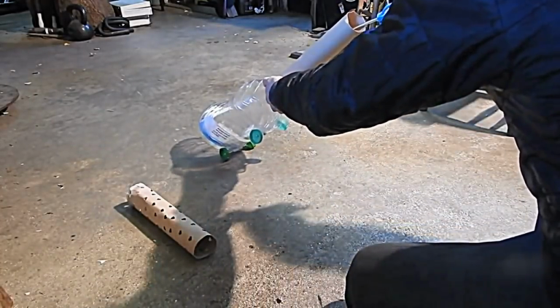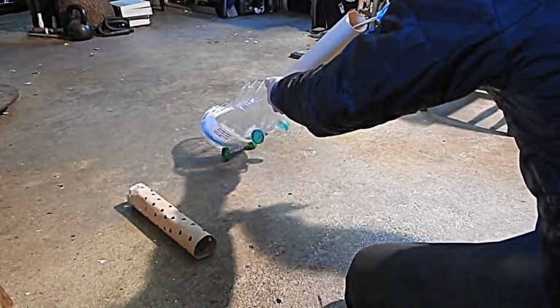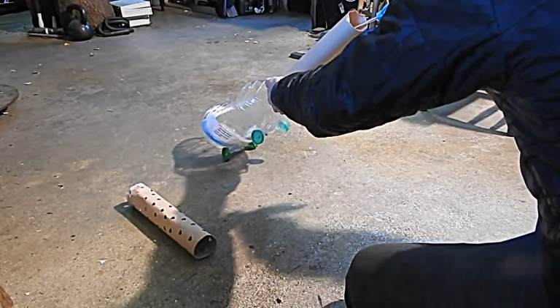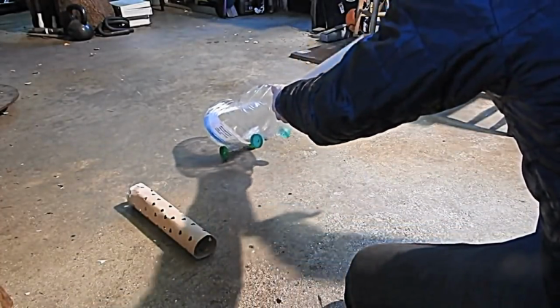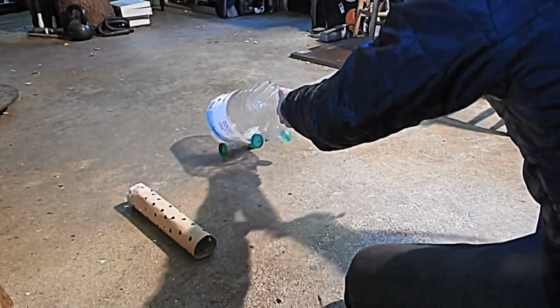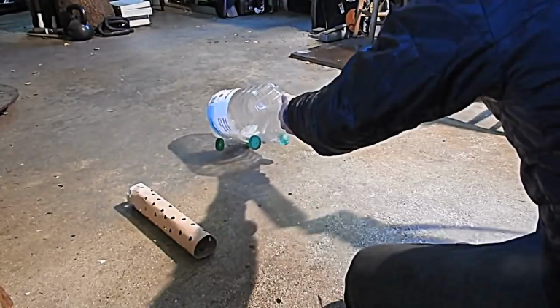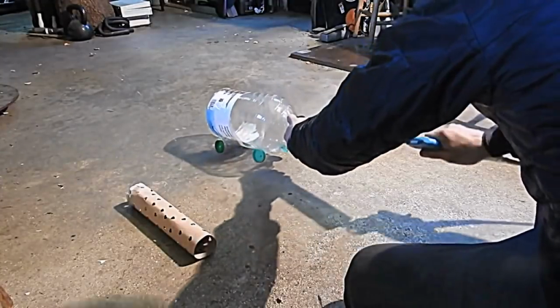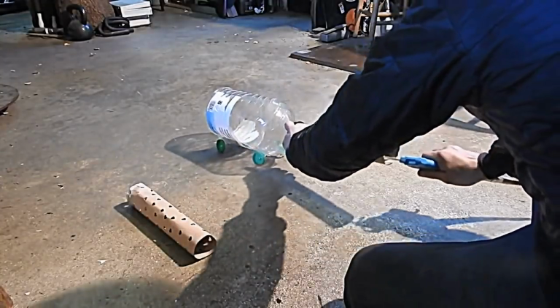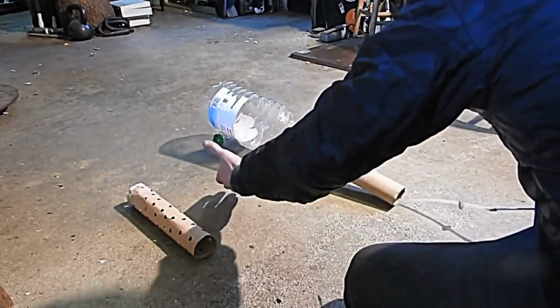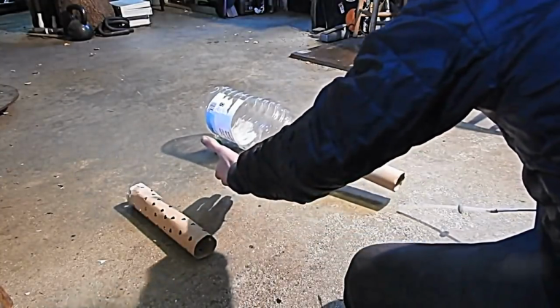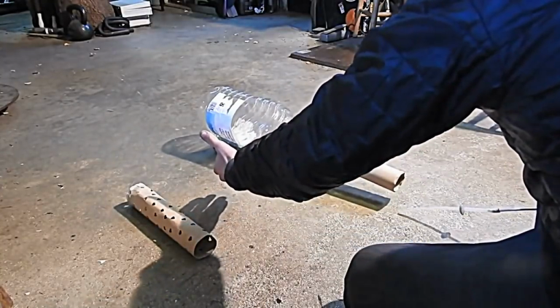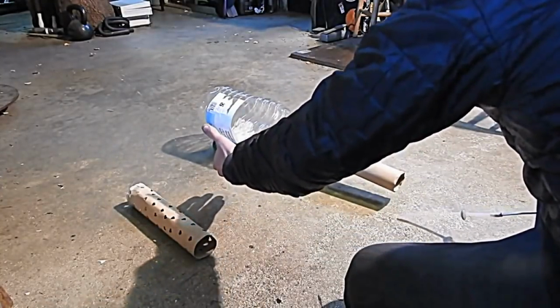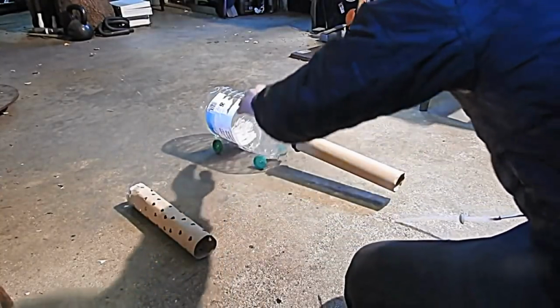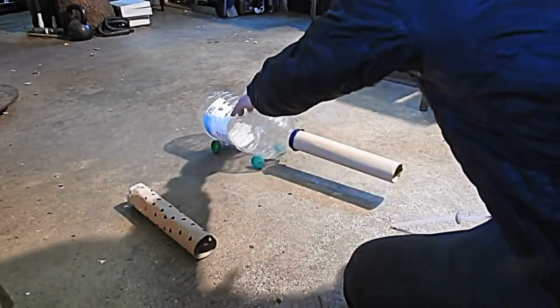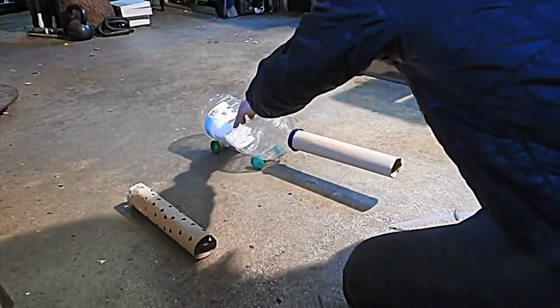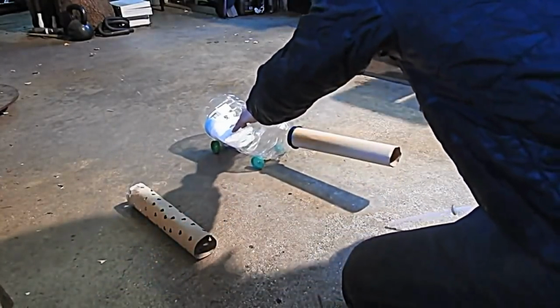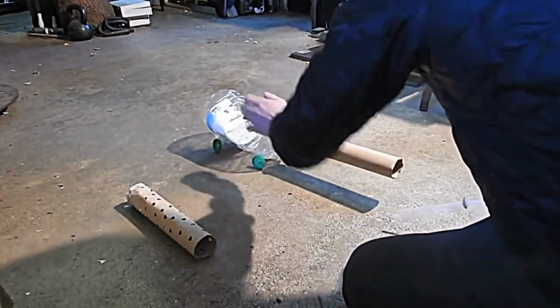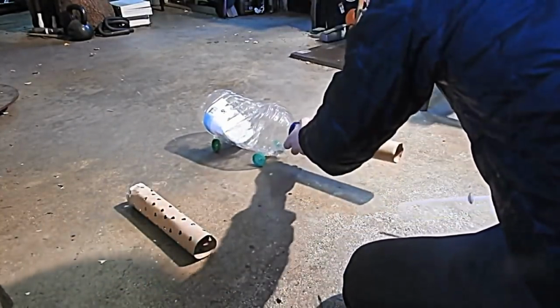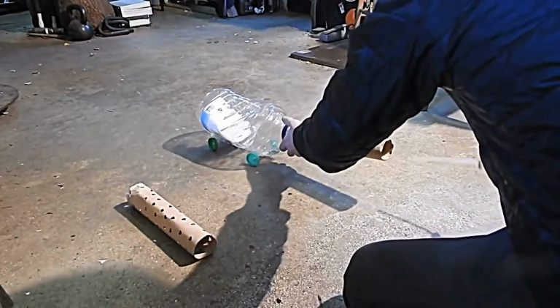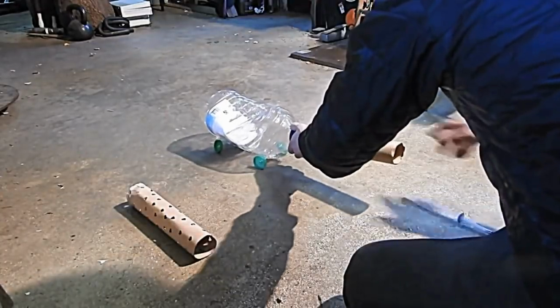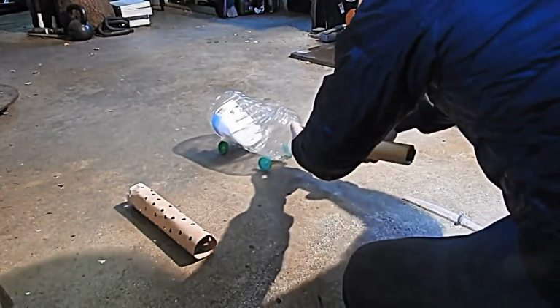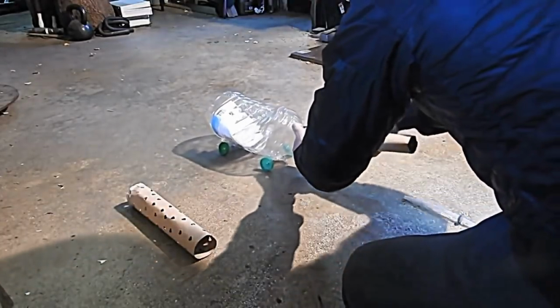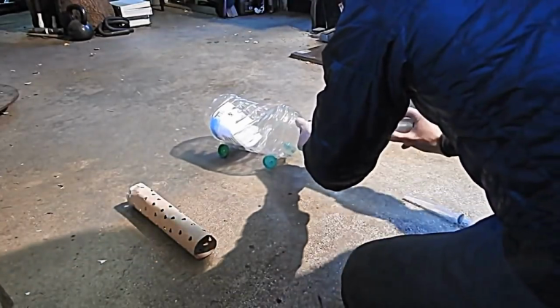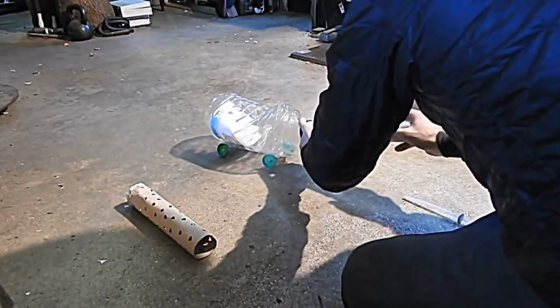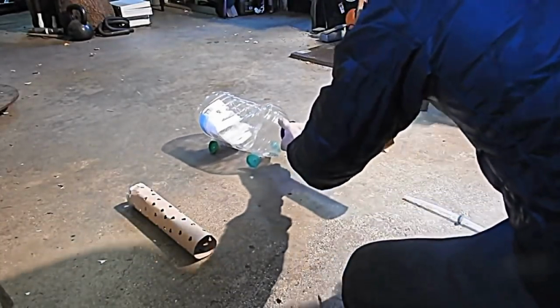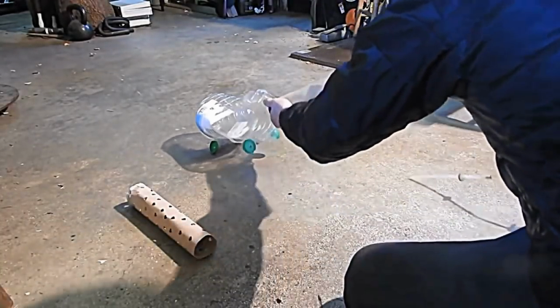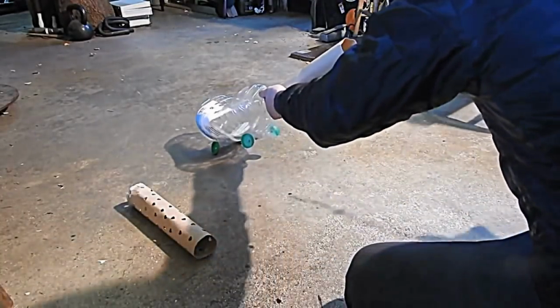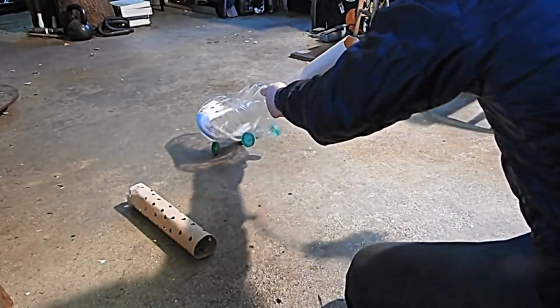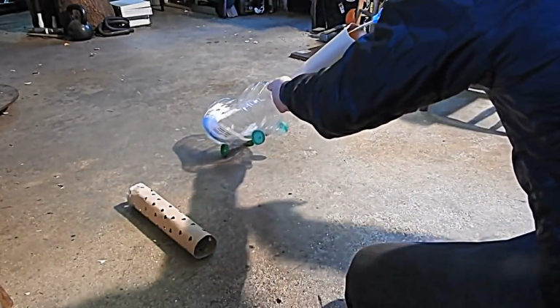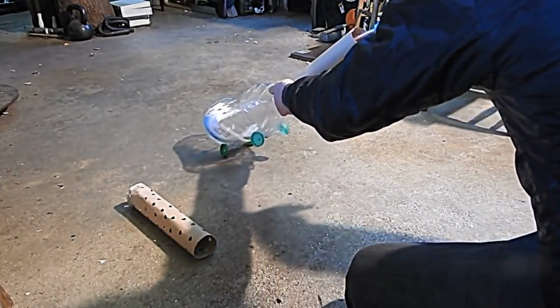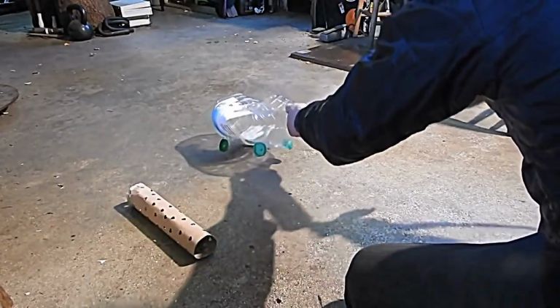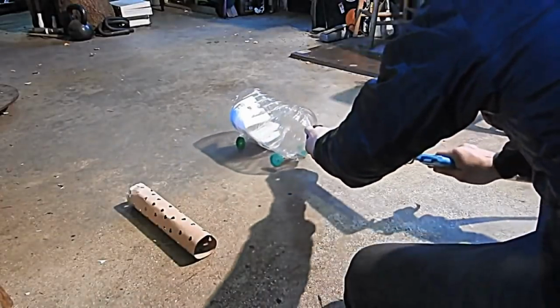Again, put a lot more air in. It's going nowhere. It's got no surrounding air pressure to thrust against. Really high pressure and it's still going nowhere.